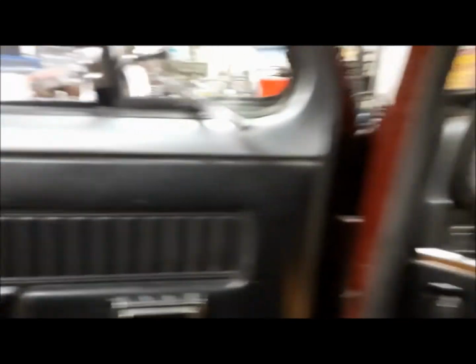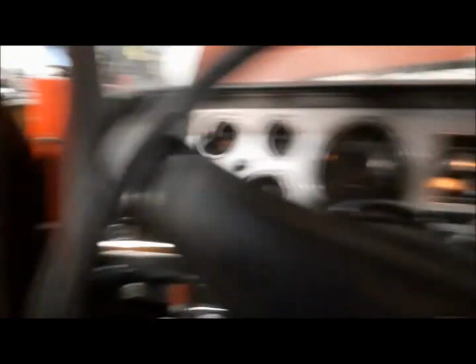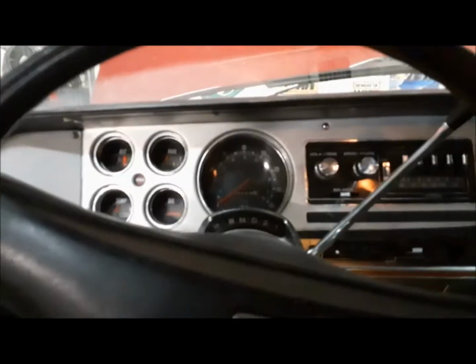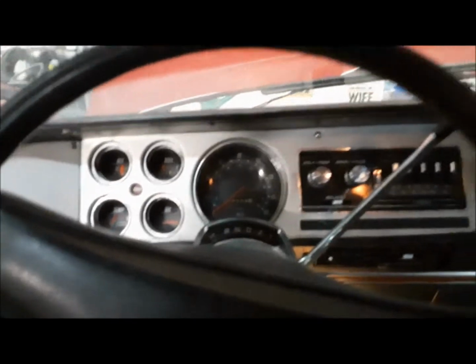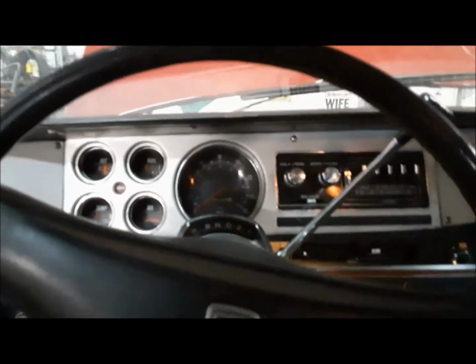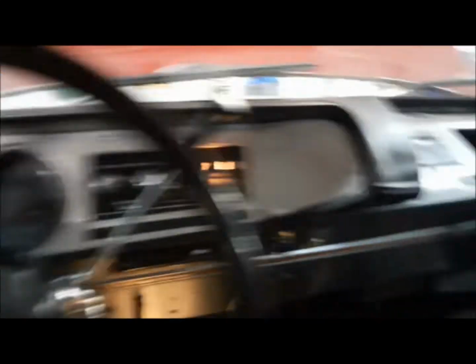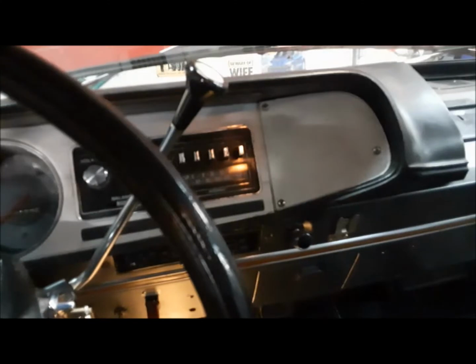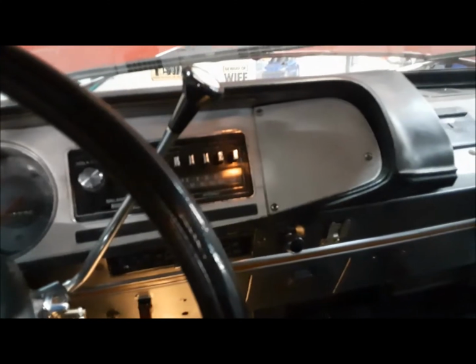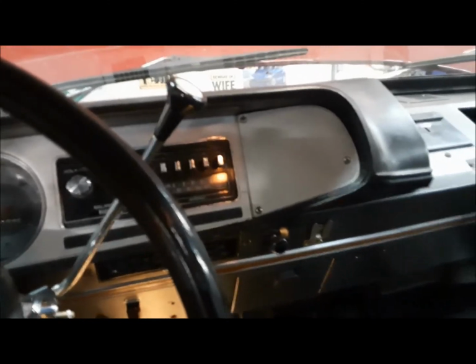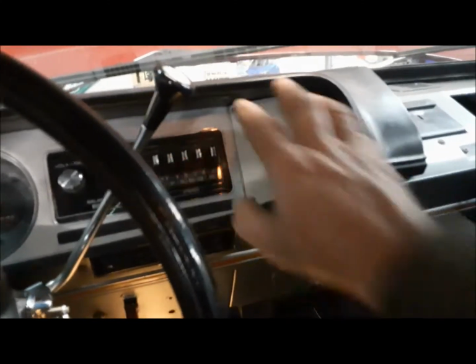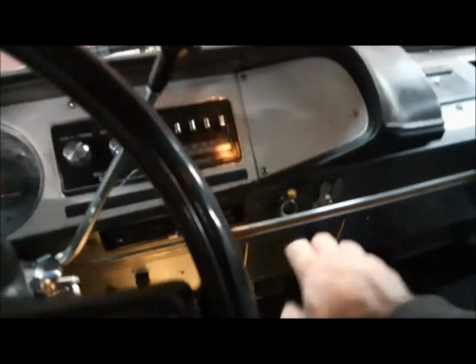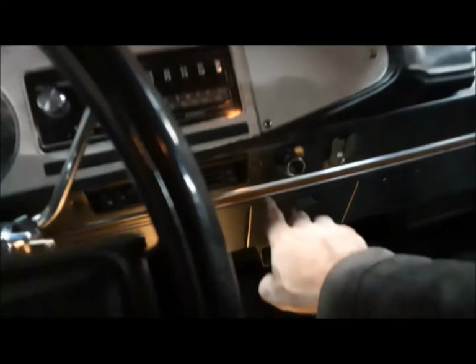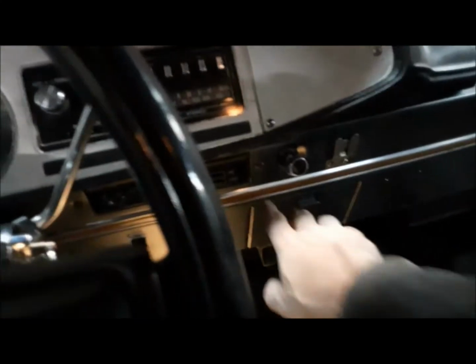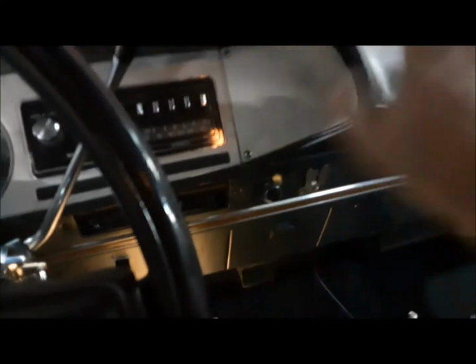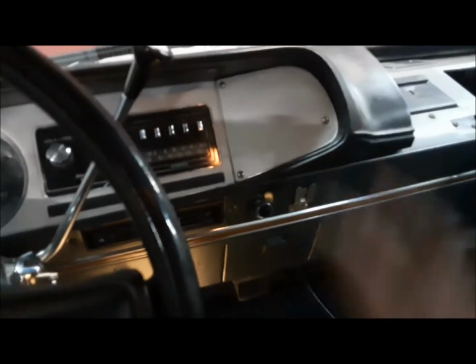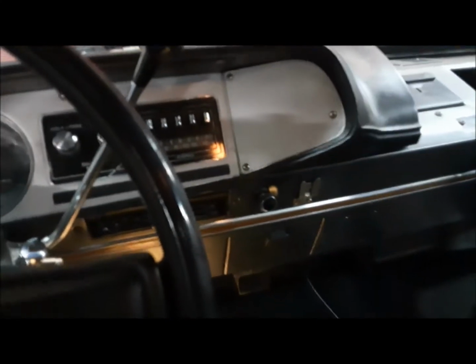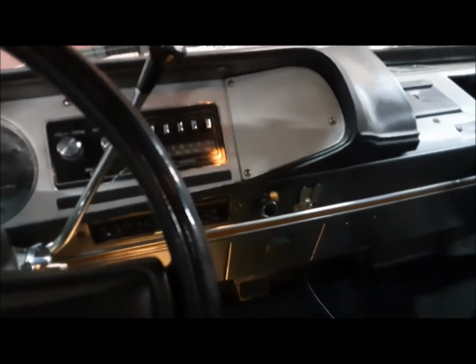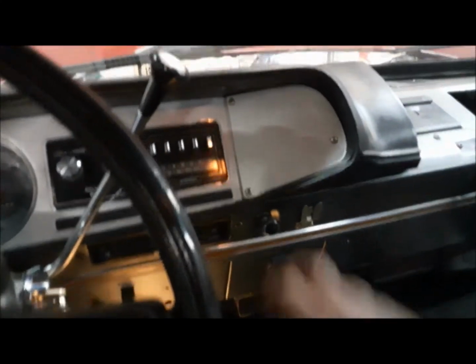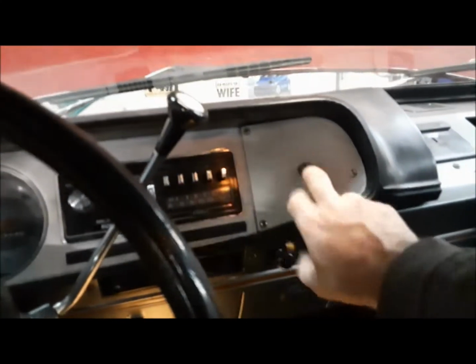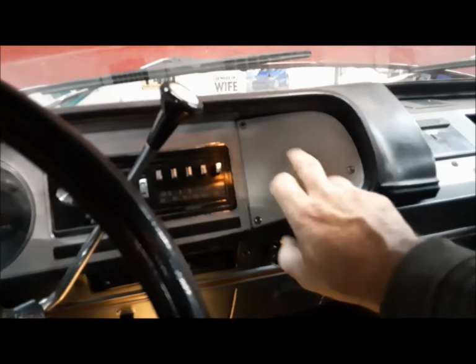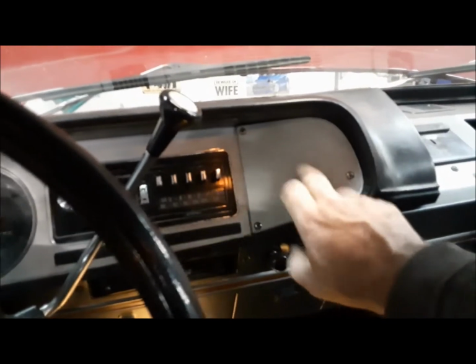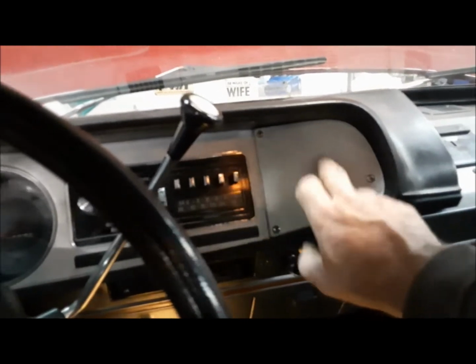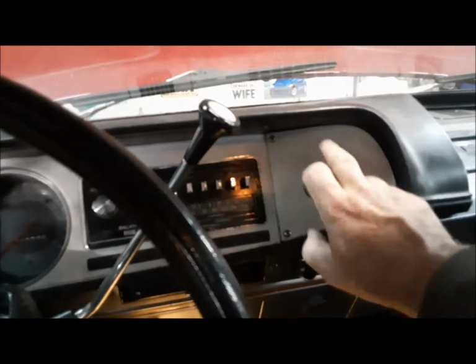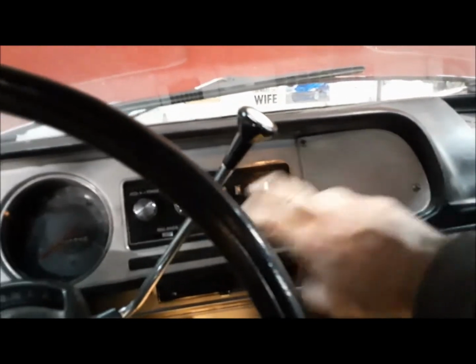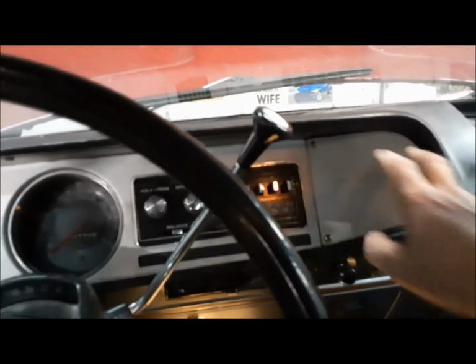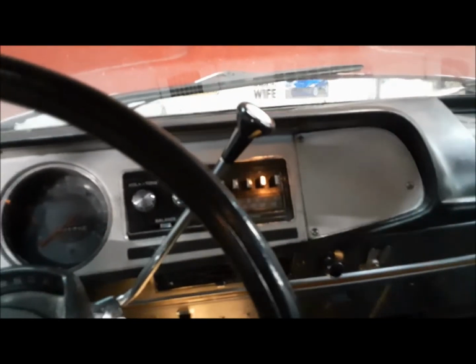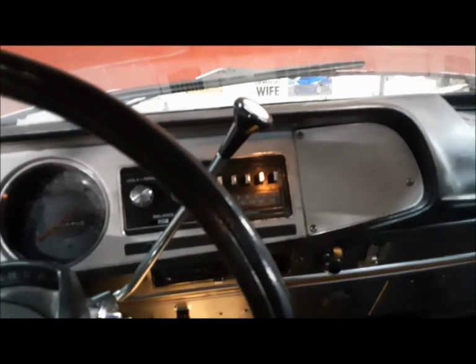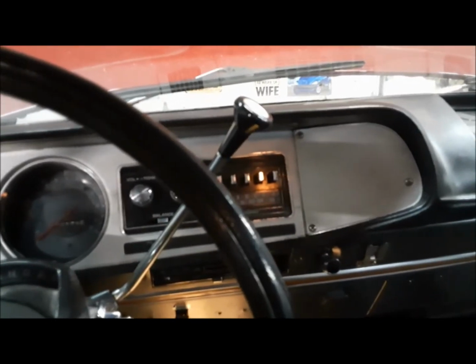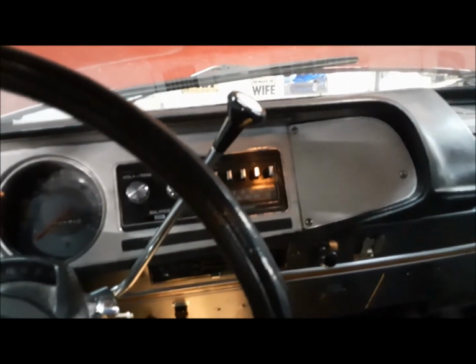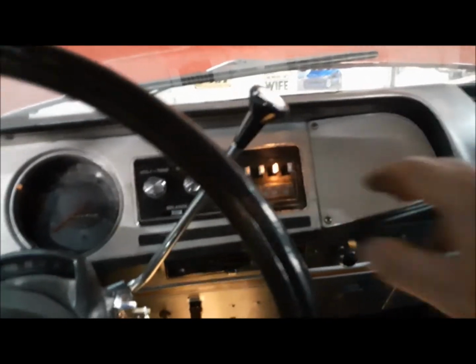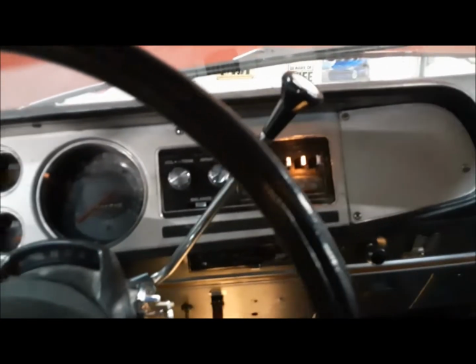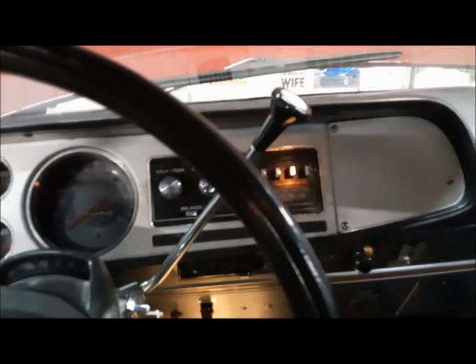I just didn't like the burl wood and that wood — they didn't go together. If I can find an SE one with the proper wood grain I'll switch it back, but for now that's what we've got.